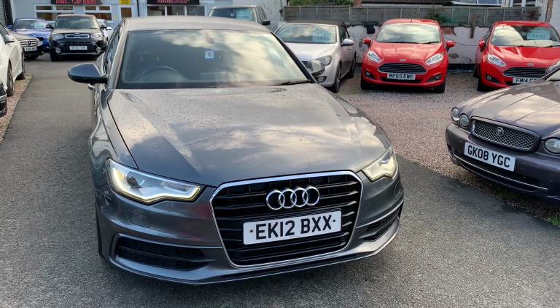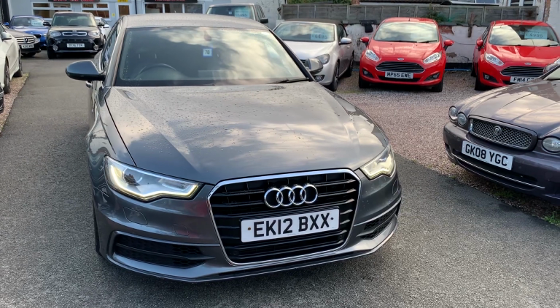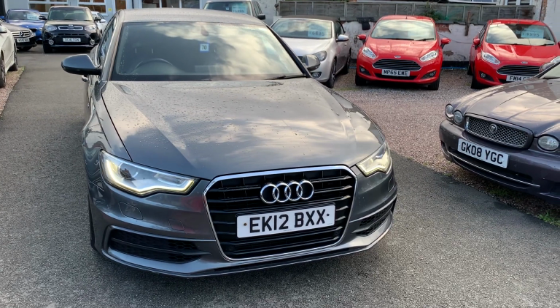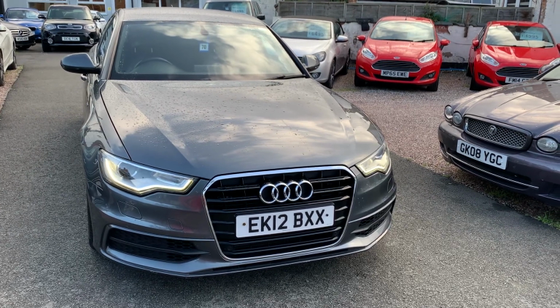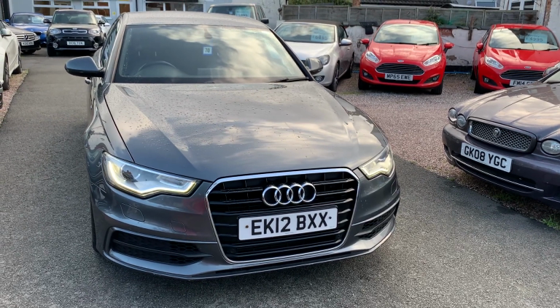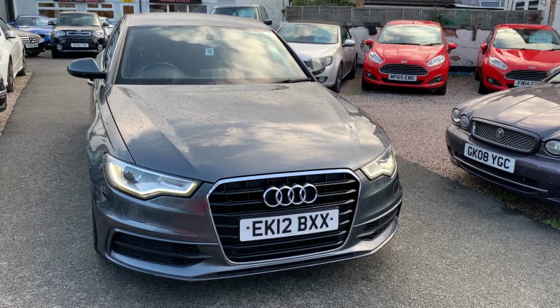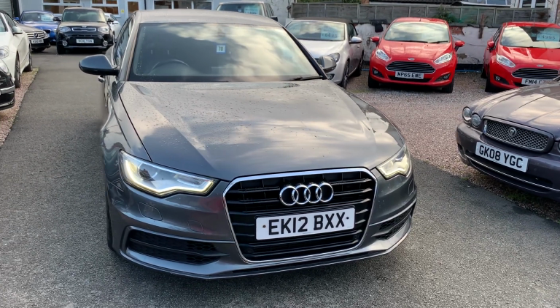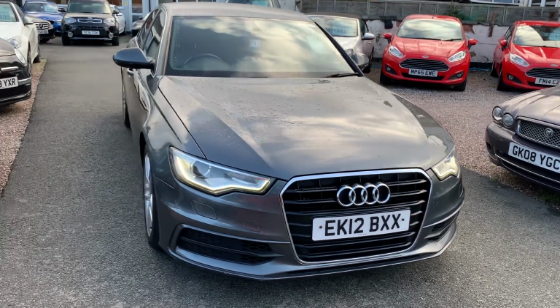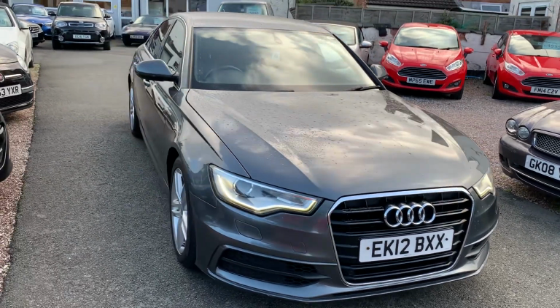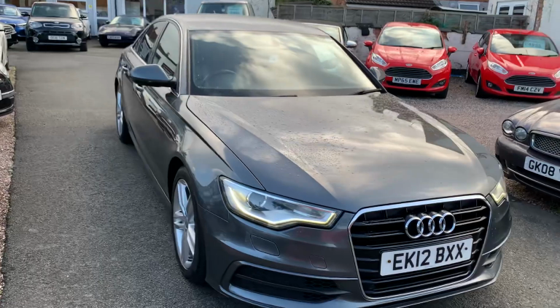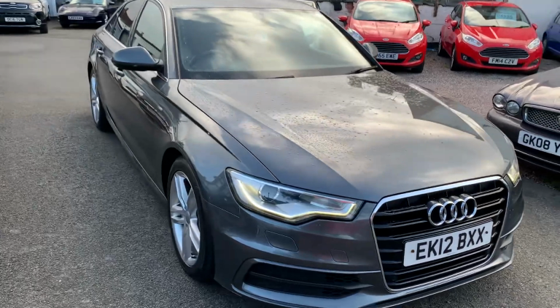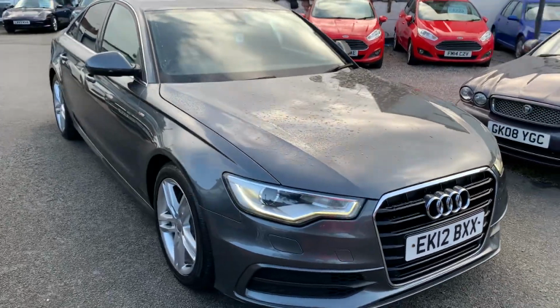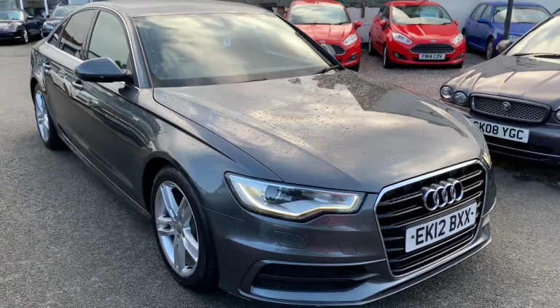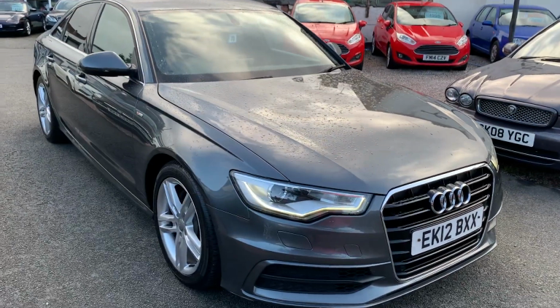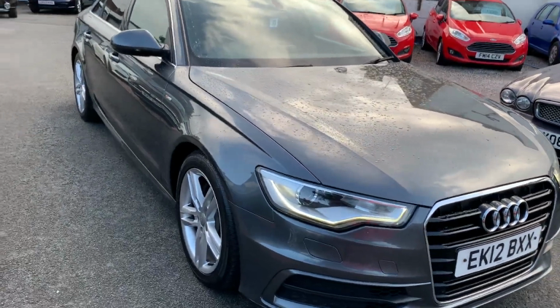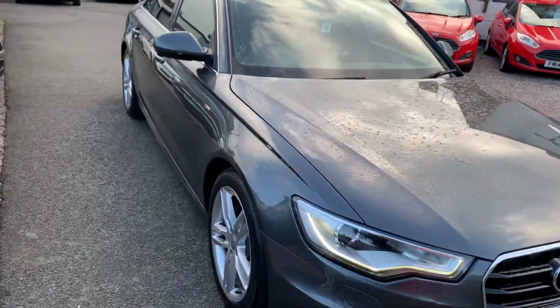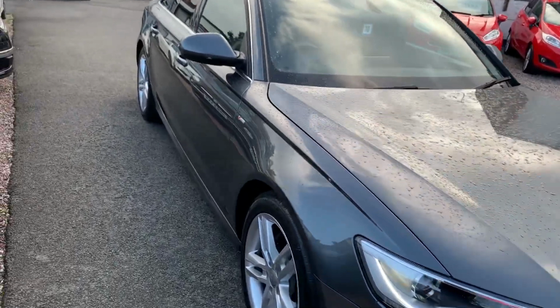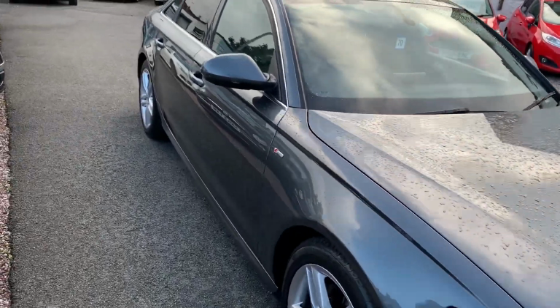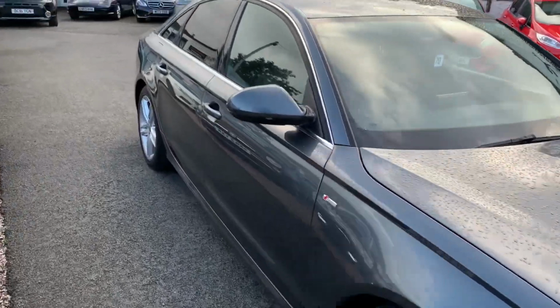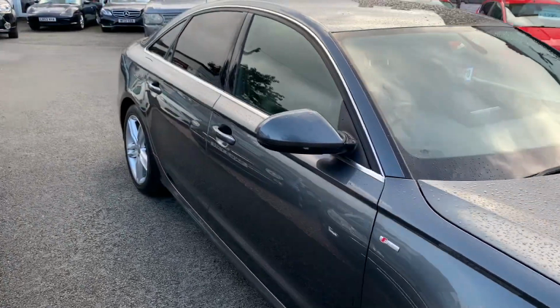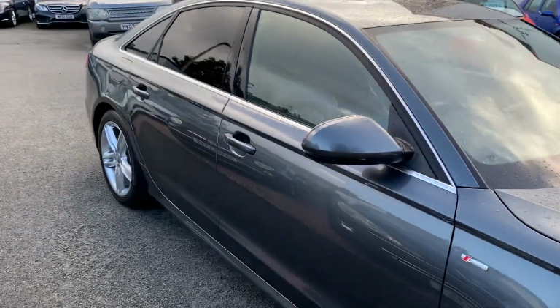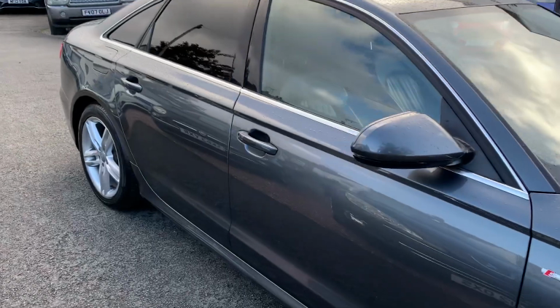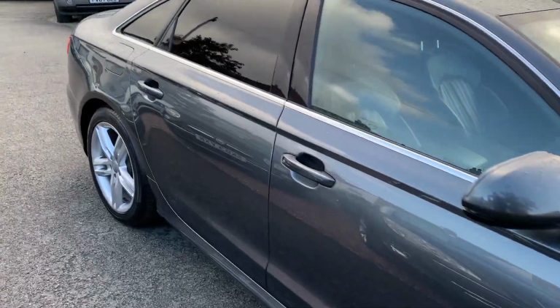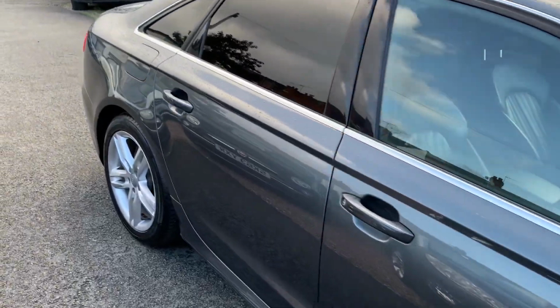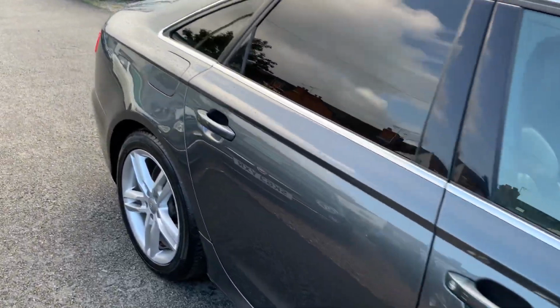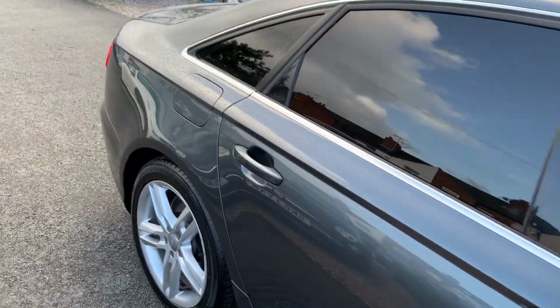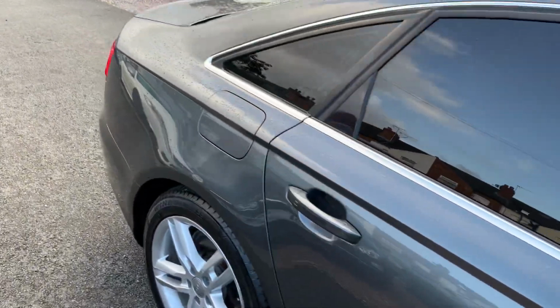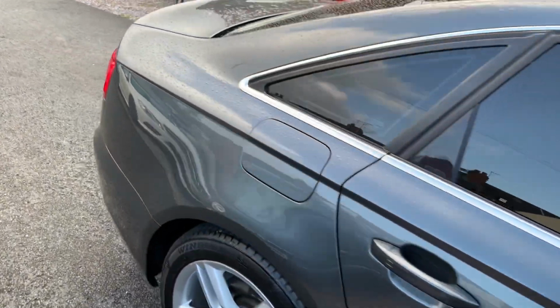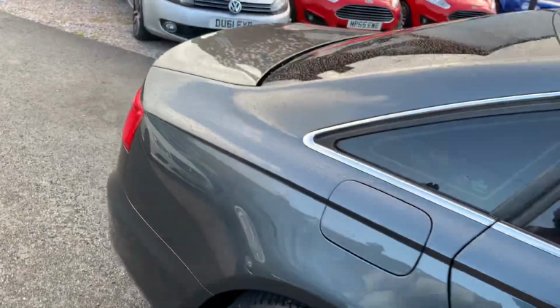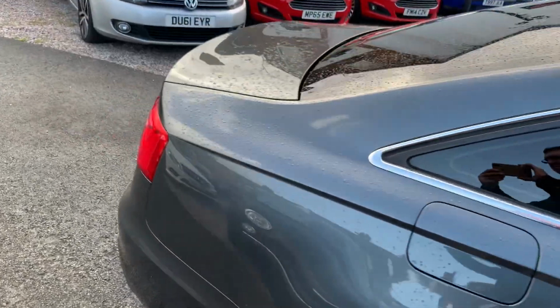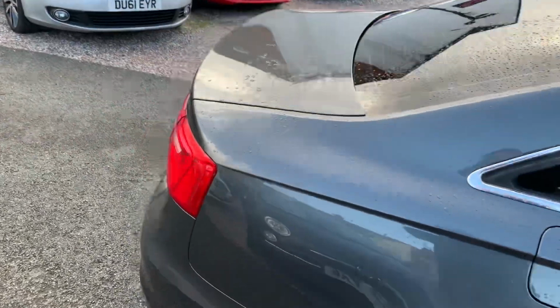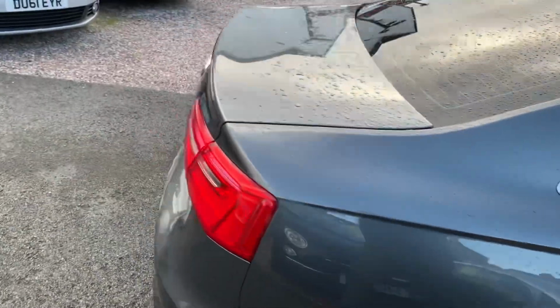Hi, it's Rich at D&C Car Sales in Crewe. I'm just going to do you a quick walk around video of our Audi A6. I've got the car running so you can get a bit of a feel for it, and we'll have a walk around all the bodywork and we'll show you inside.